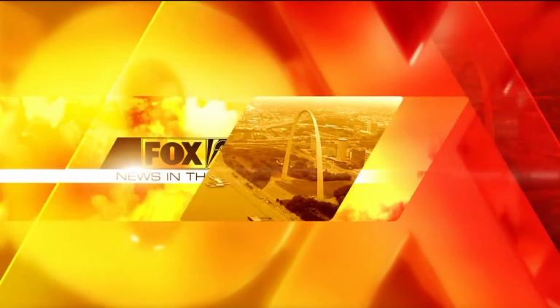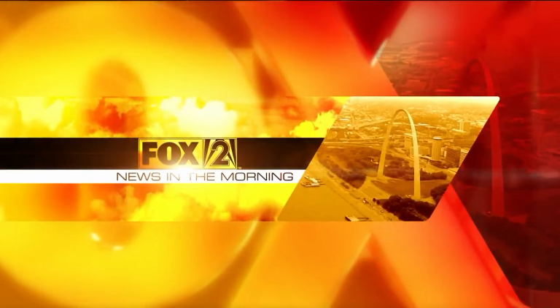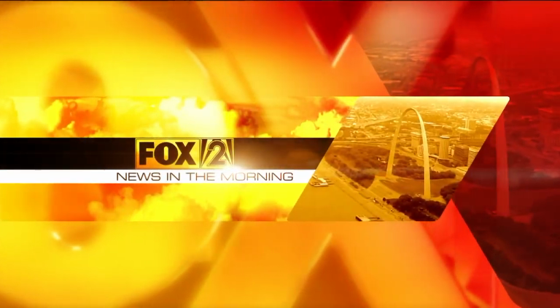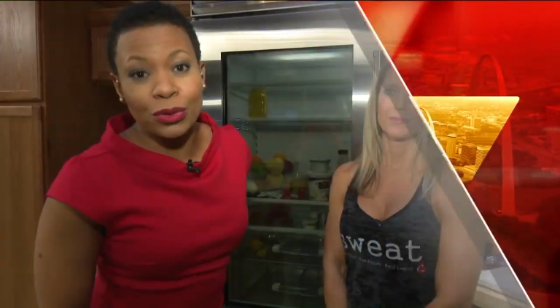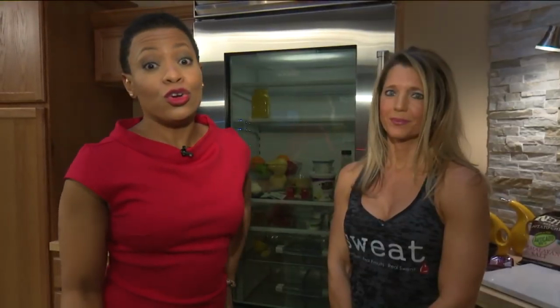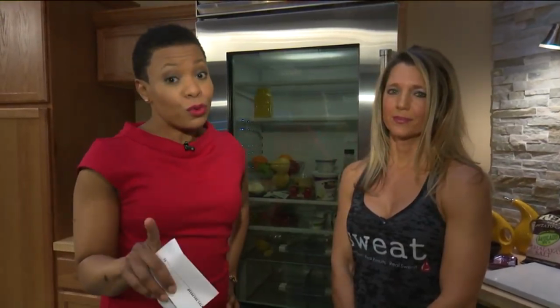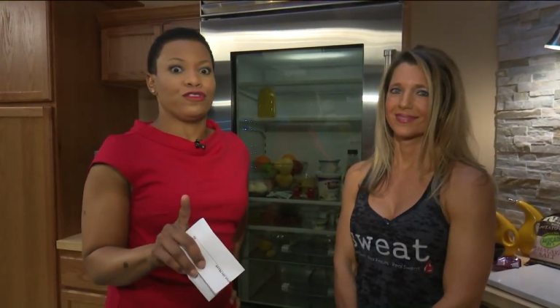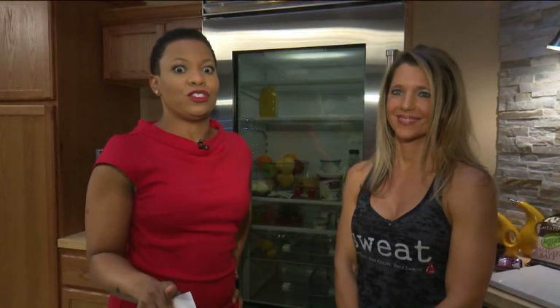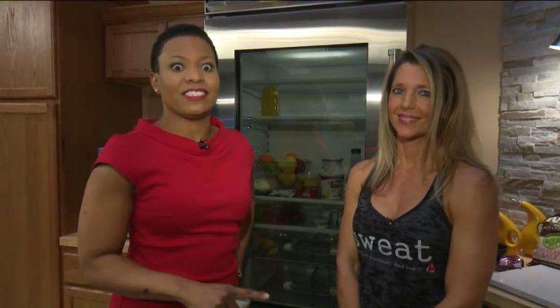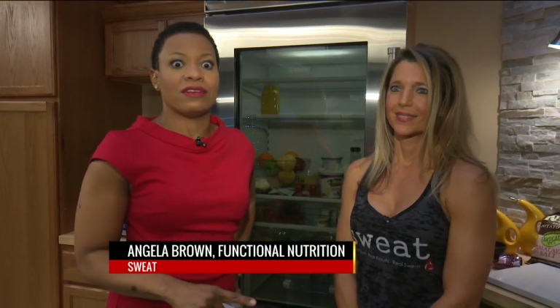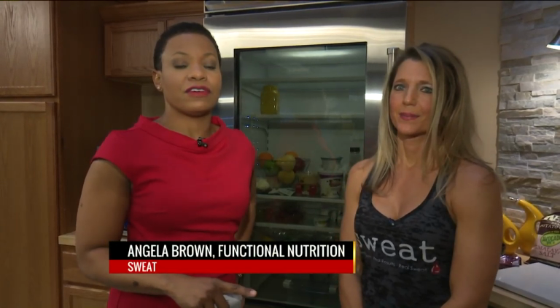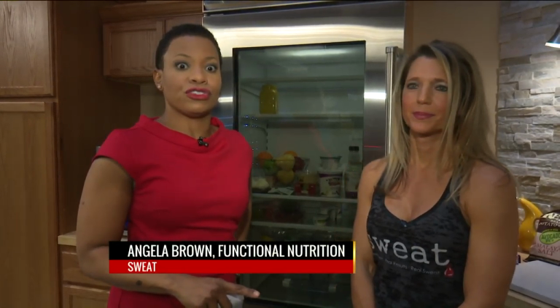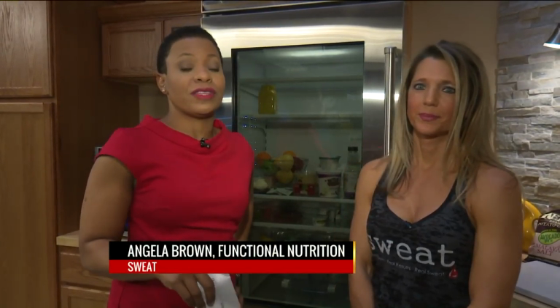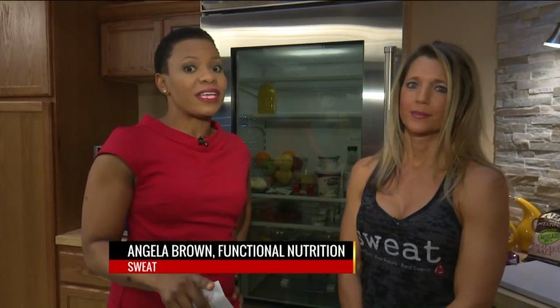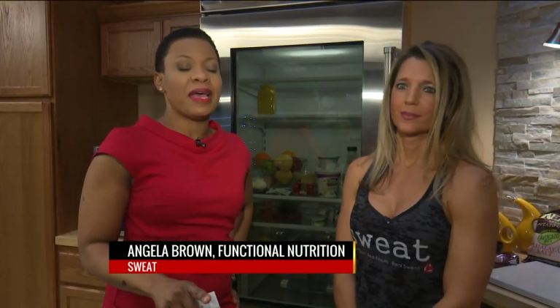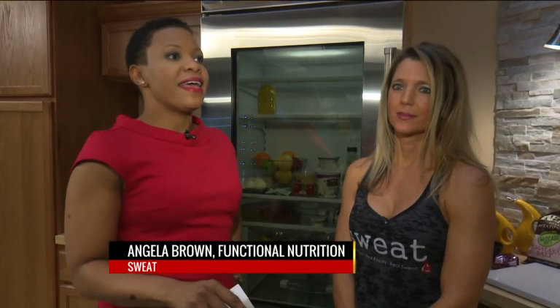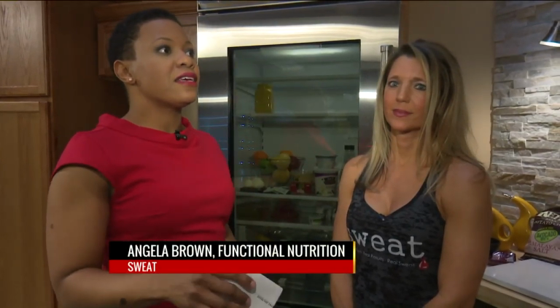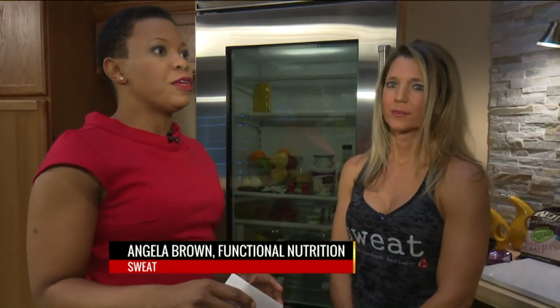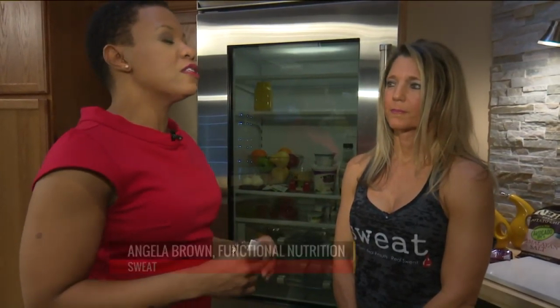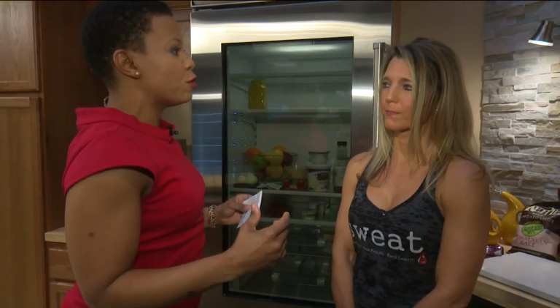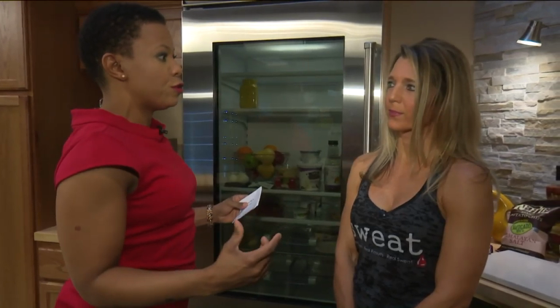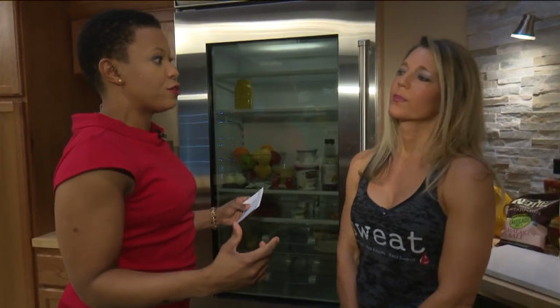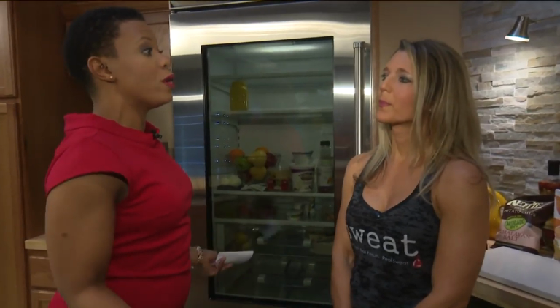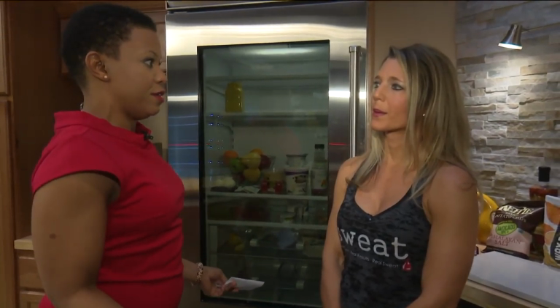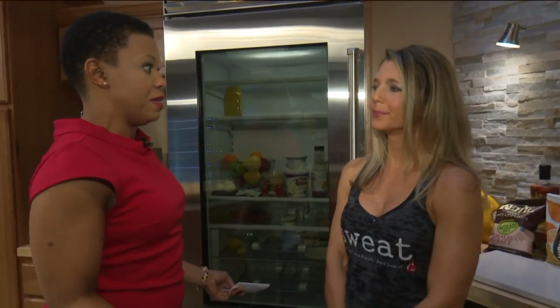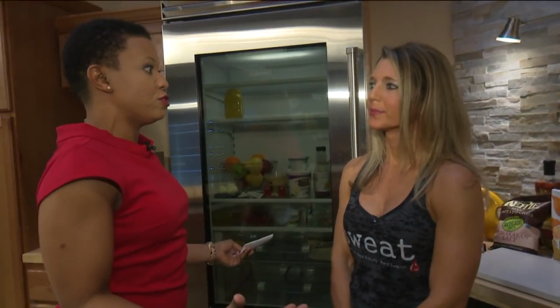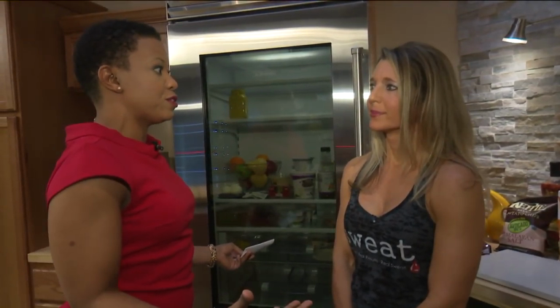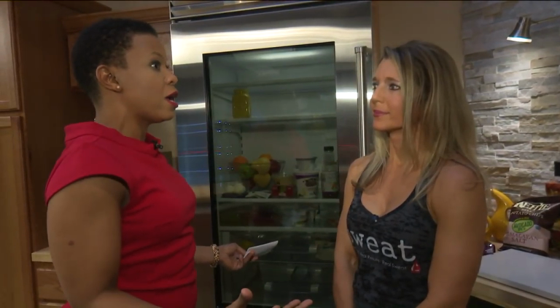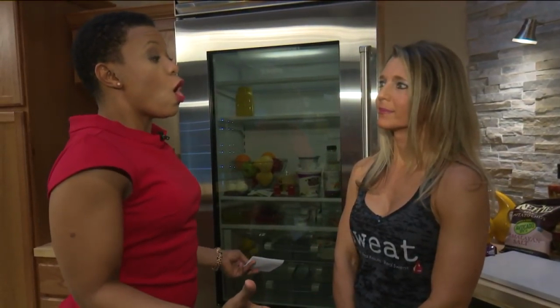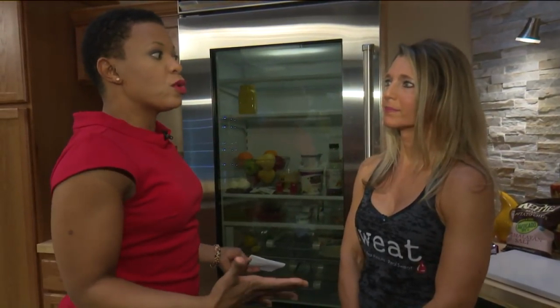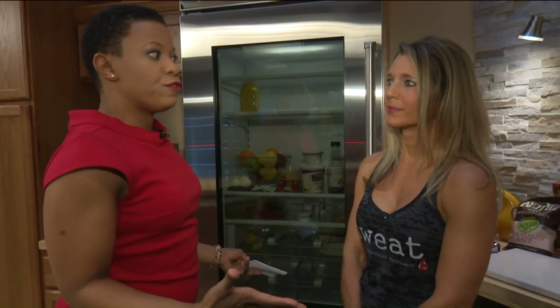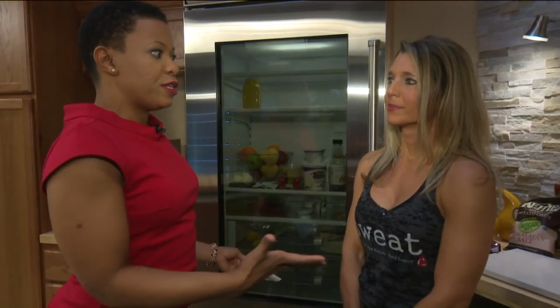New year, new you, new food in your fridge. We have Angela Brown. She is a functional nutritionist with Sweat Gym. And I think a lot of people, when they look at some of the foods in their refrigerator, they don't want to get rid of them, even if they're junk foods, because they're like, that's throwing away good food. What do you say?